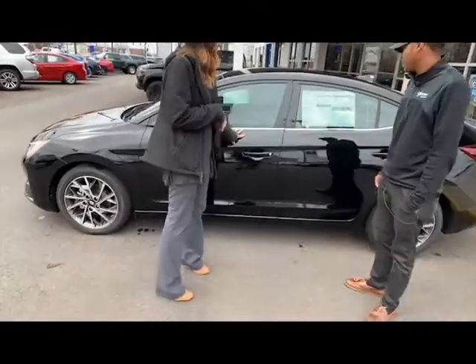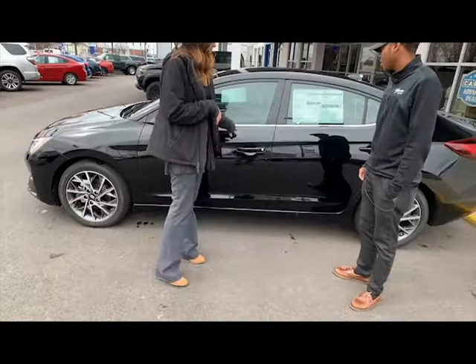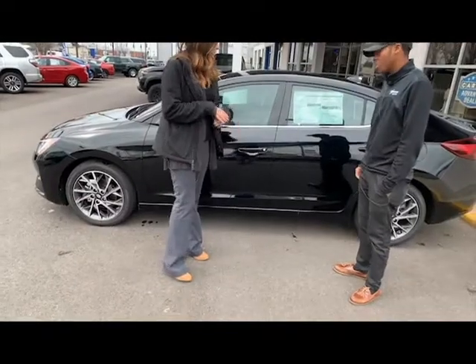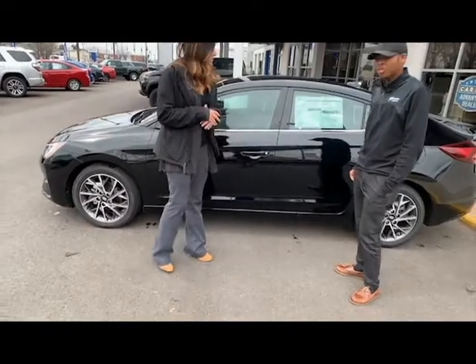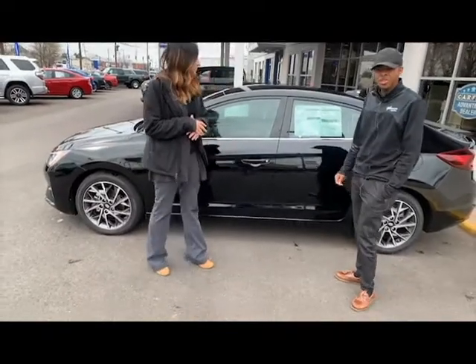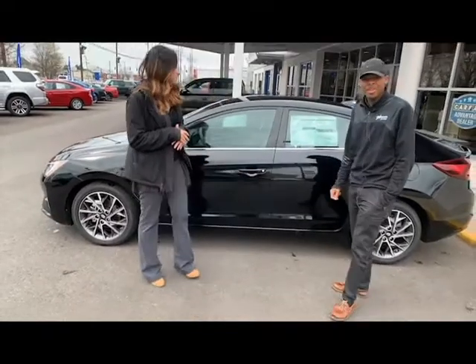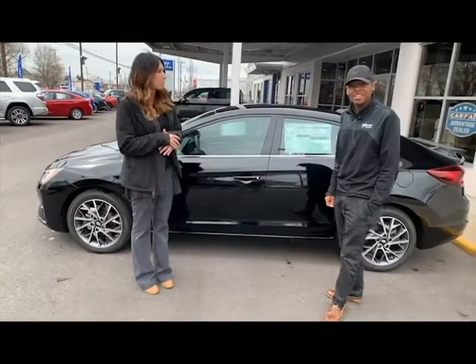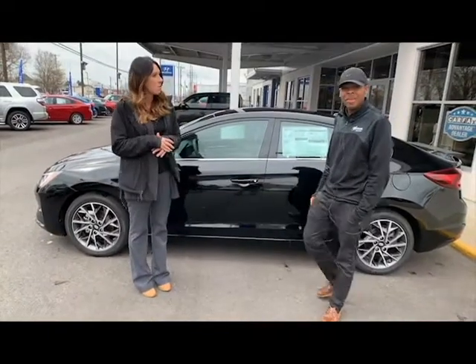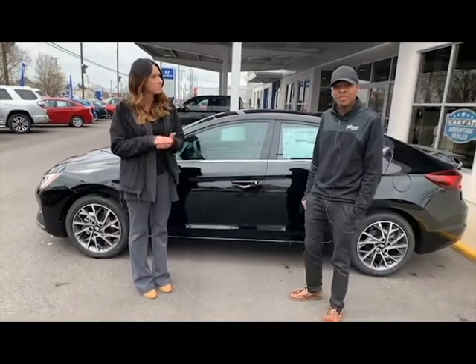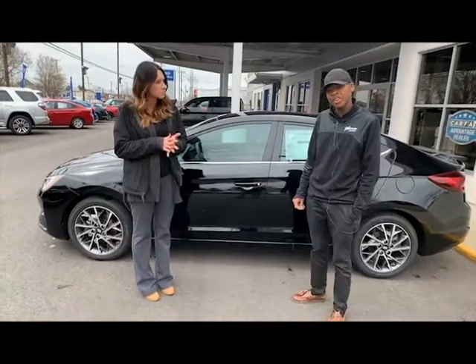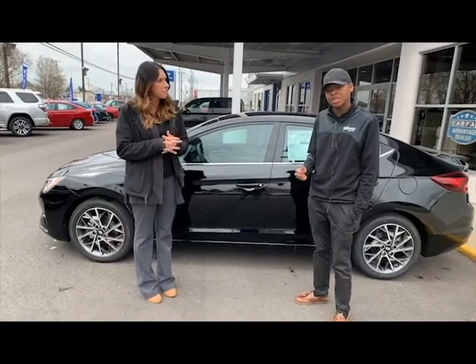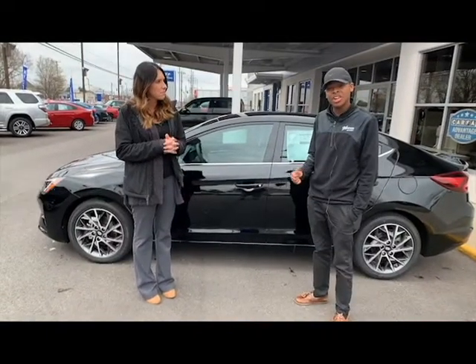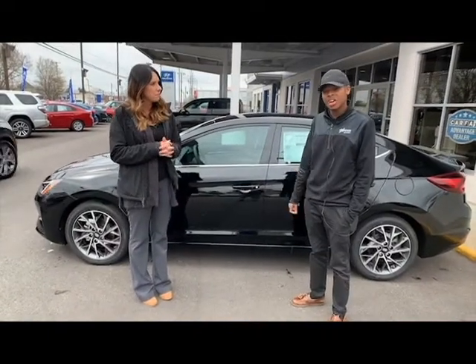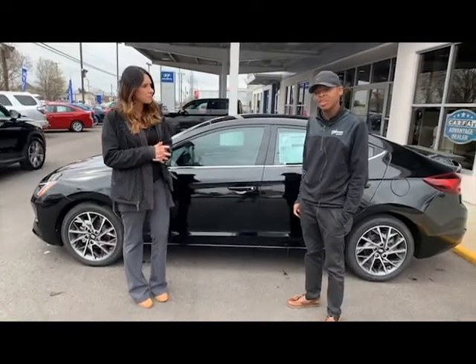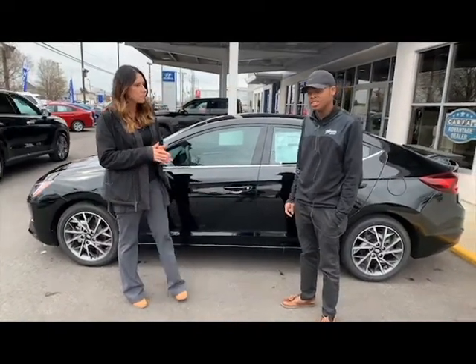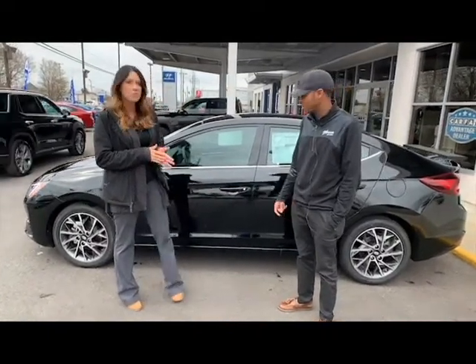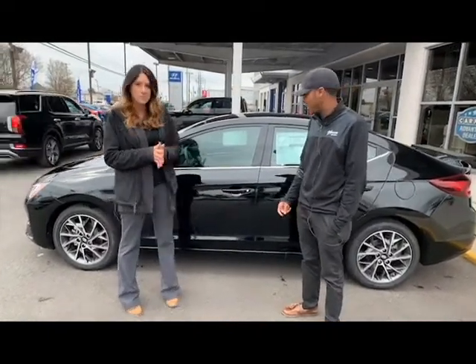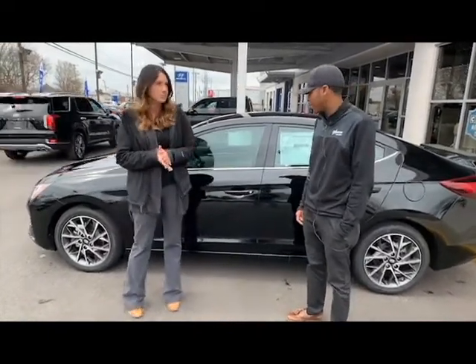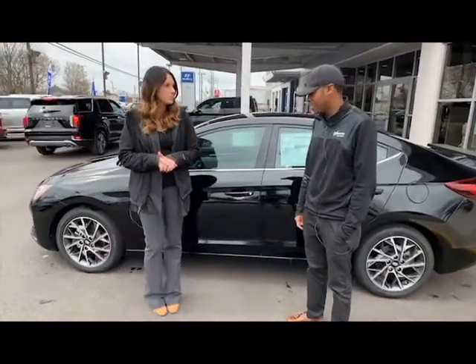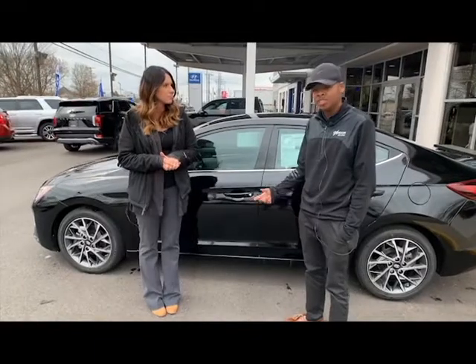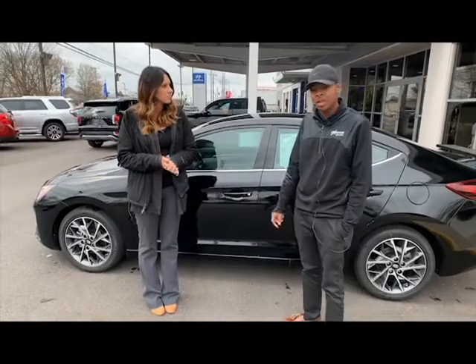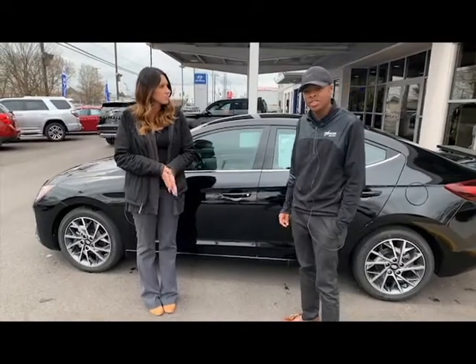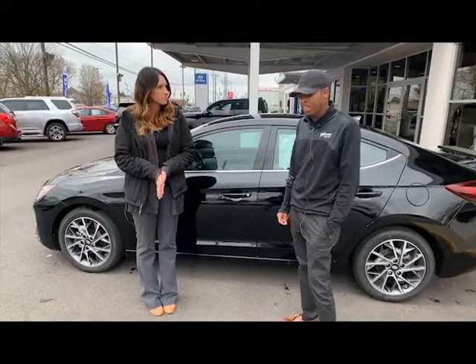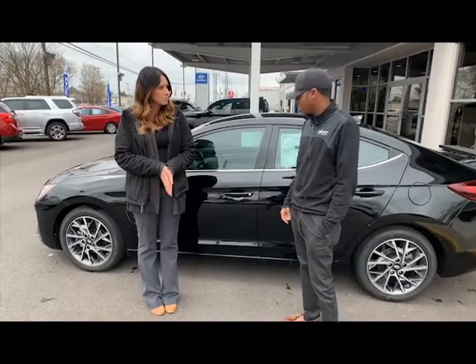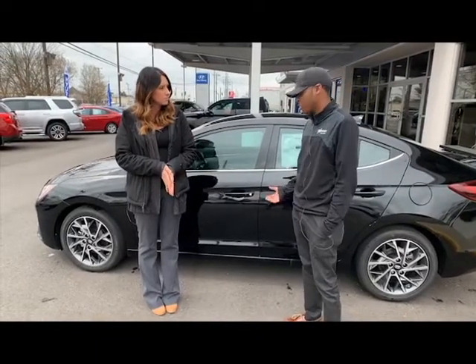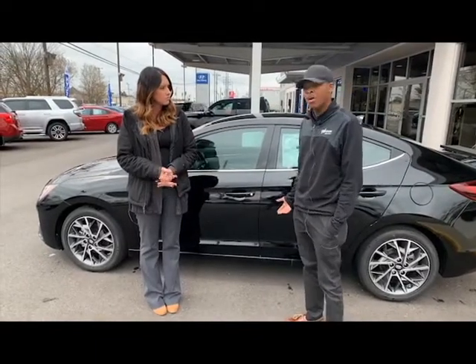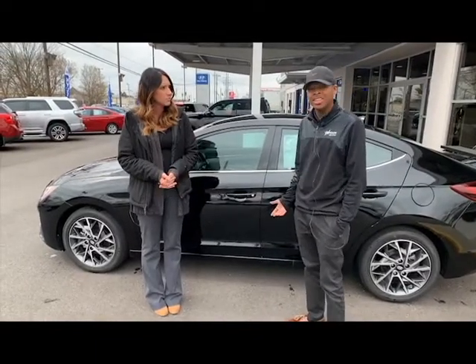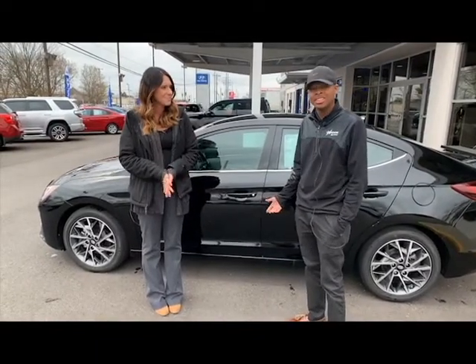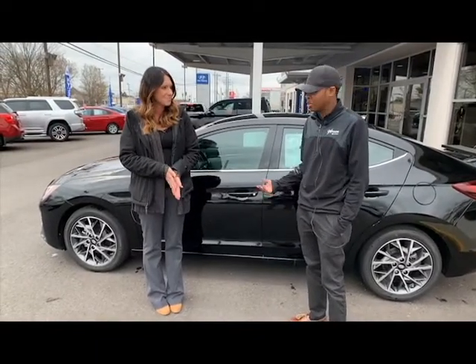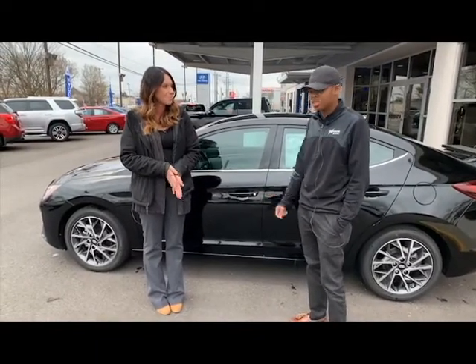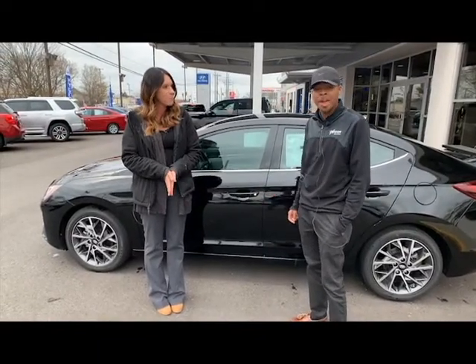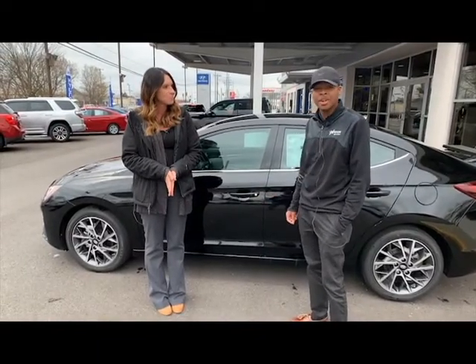Also, Hyundai is offering three-year maintenance now — oil changes, tire rotations, safety inspections. So this is a great car to lease. You literally just grab and go.